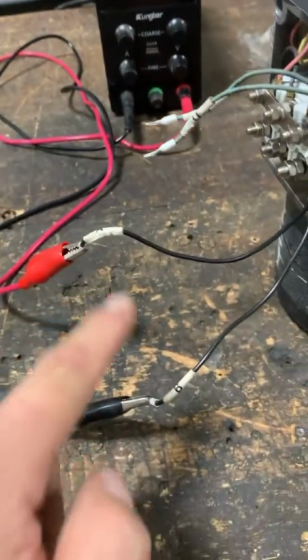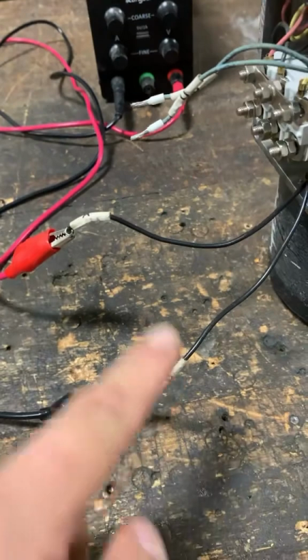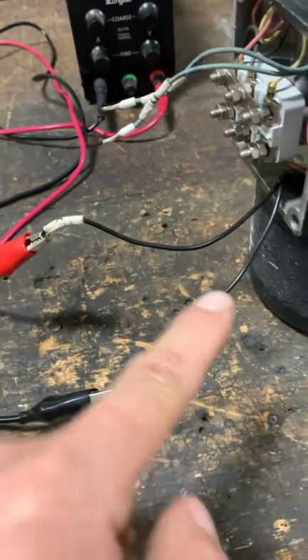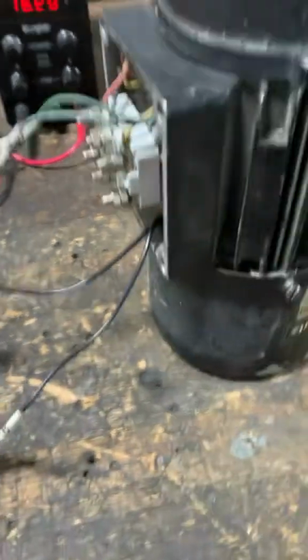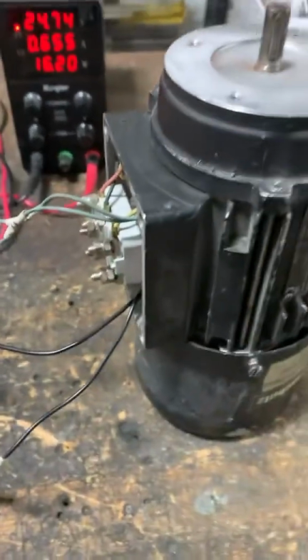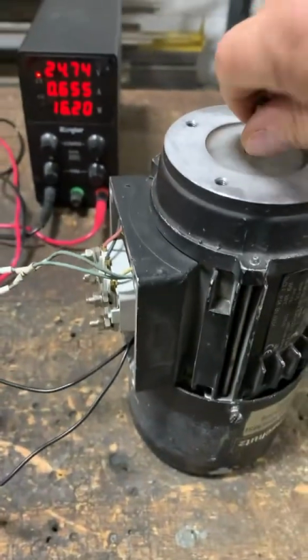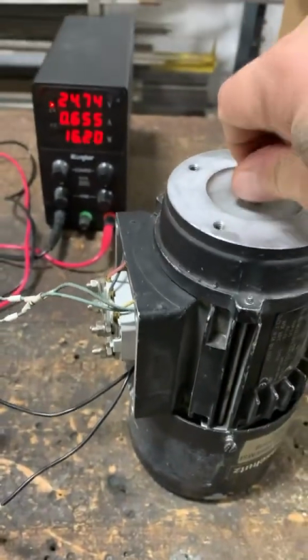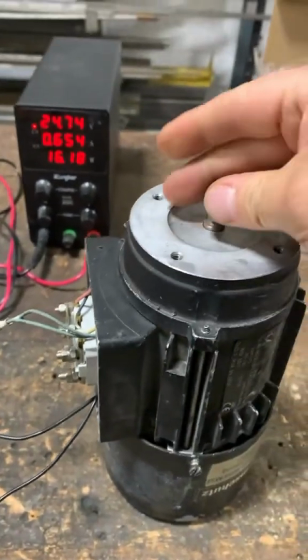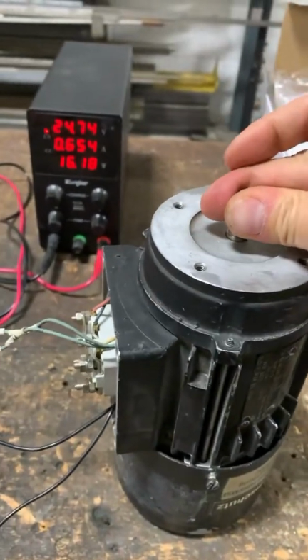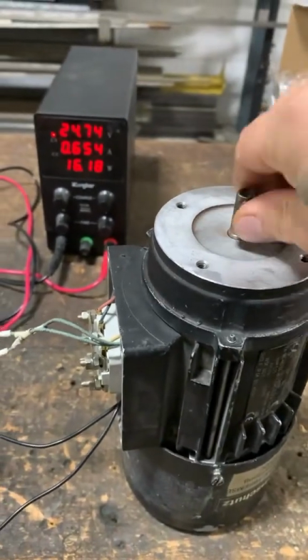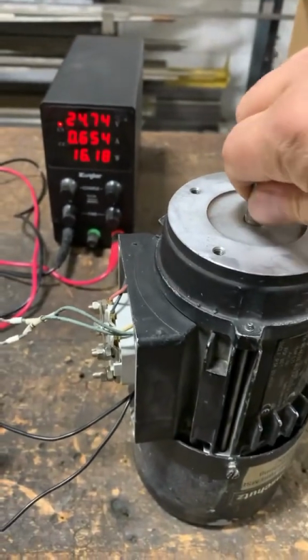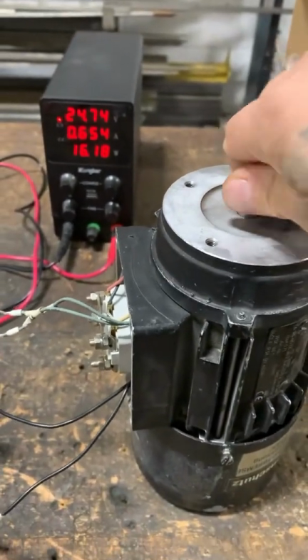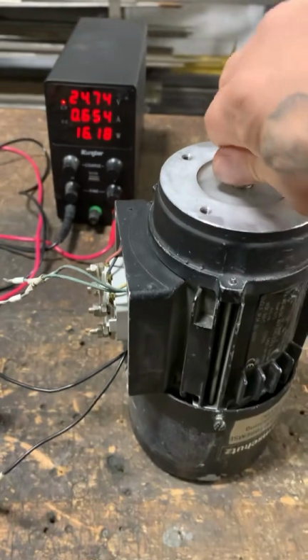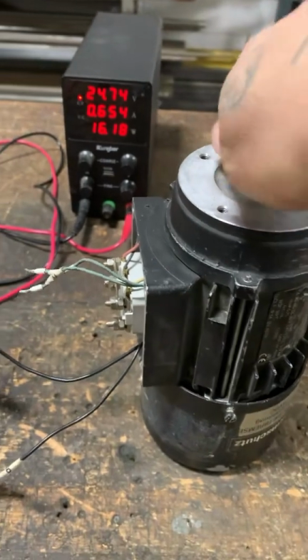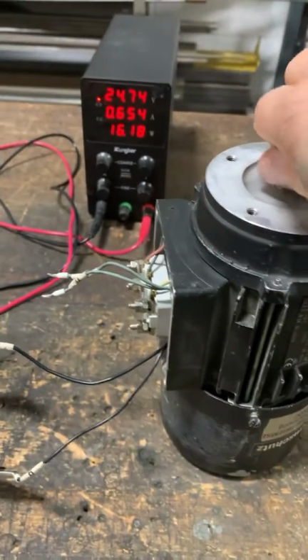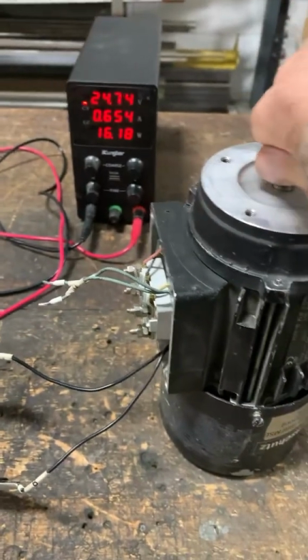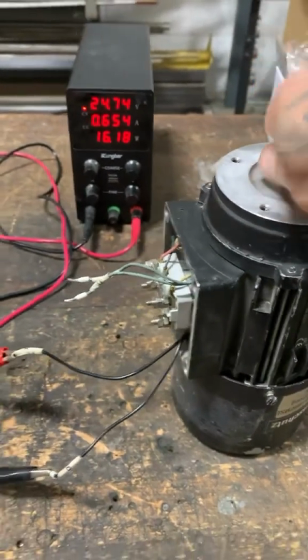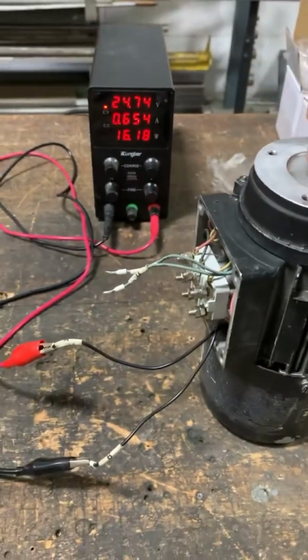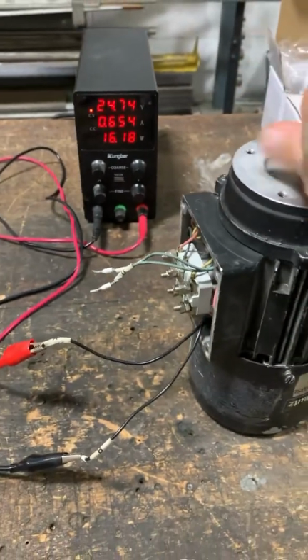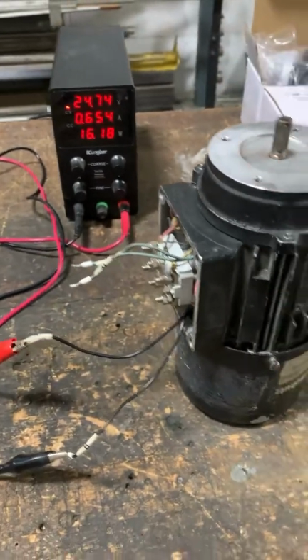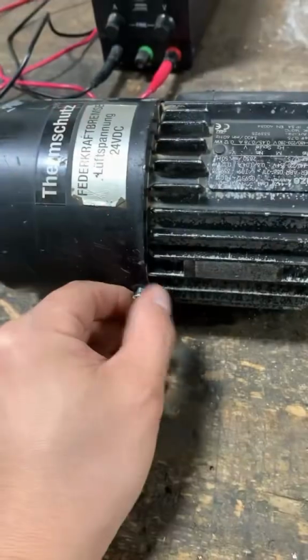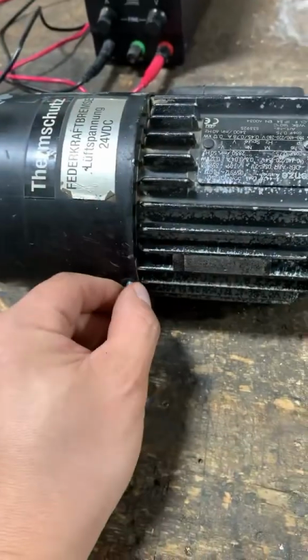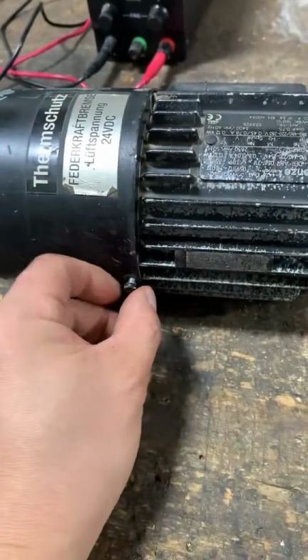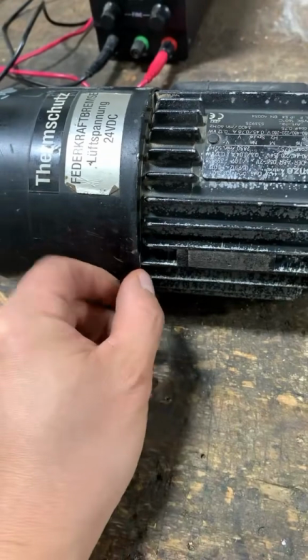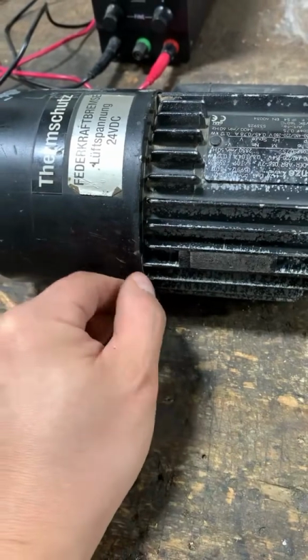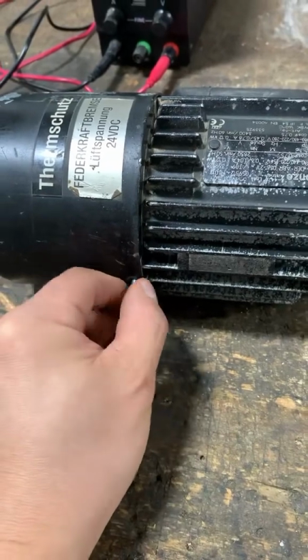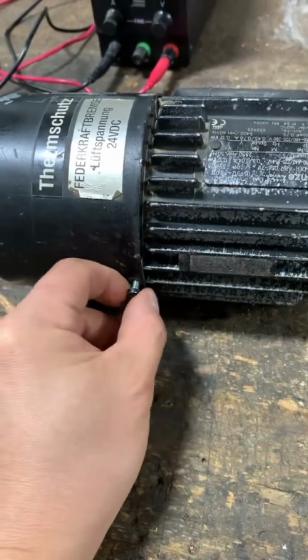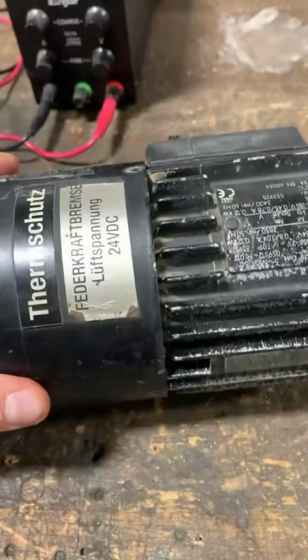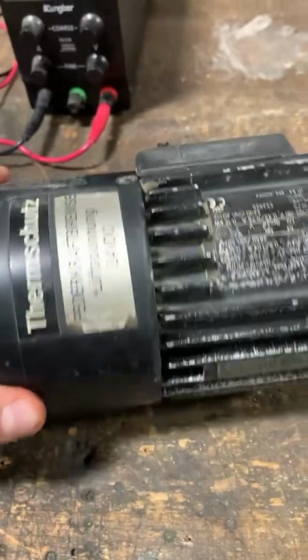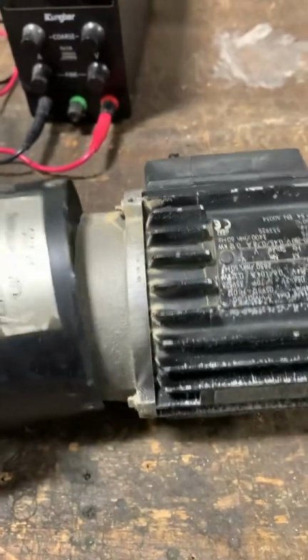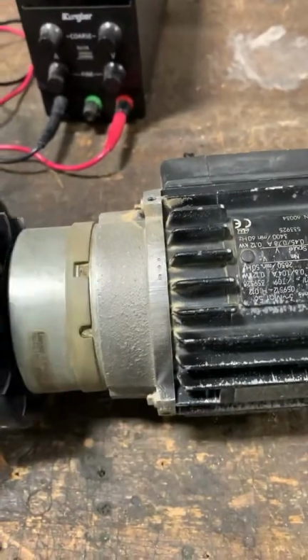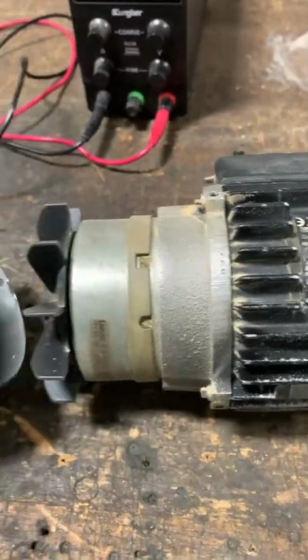I'm going to apply direct 24 volts to the brake. When I apply direct power to it, the brake should release — but as you can see, I cannot turn this shaft at all. It's still locked in tight, which tells me that the brake has failed and is not releasing. So I'm going to pull apart the back end here and expose the brake.